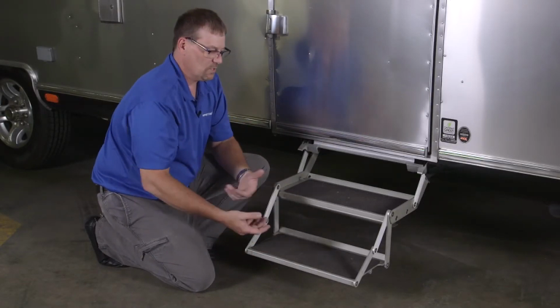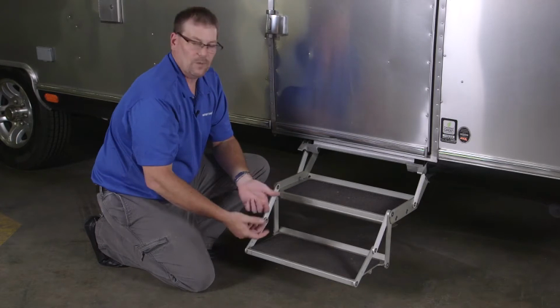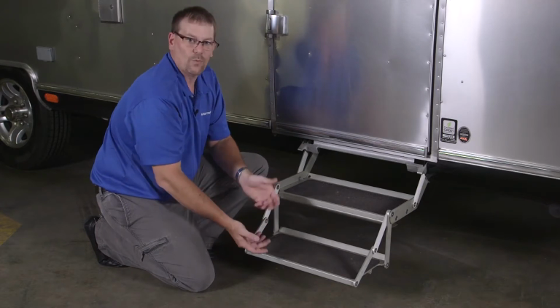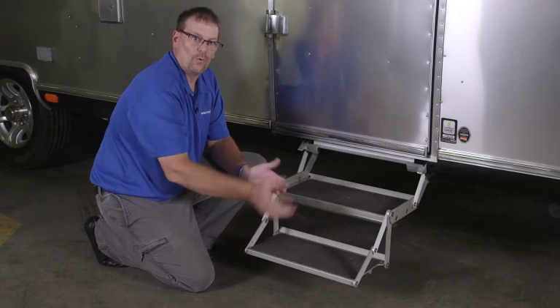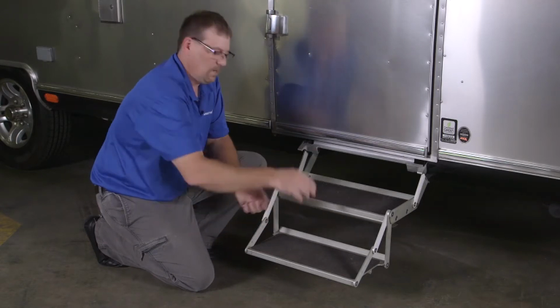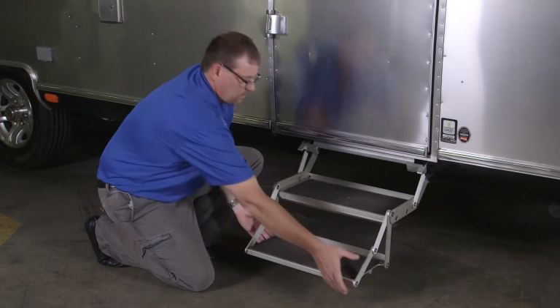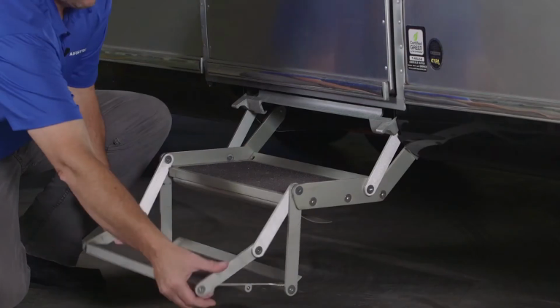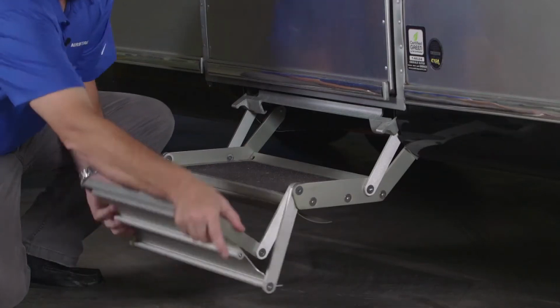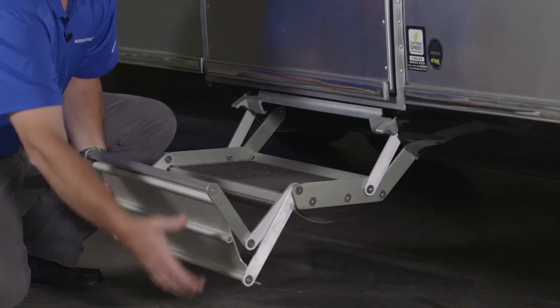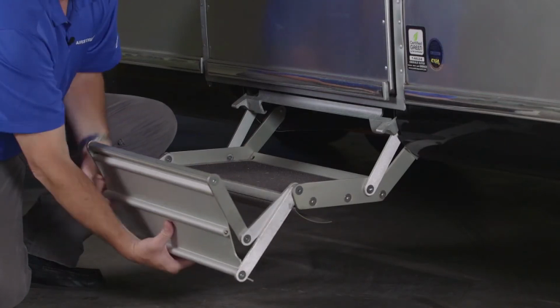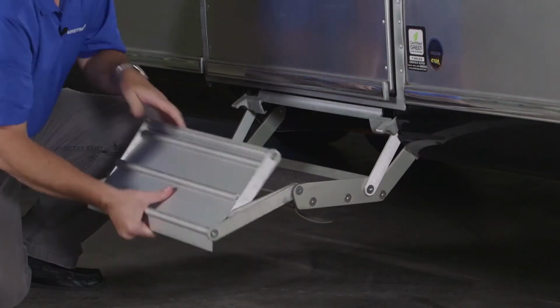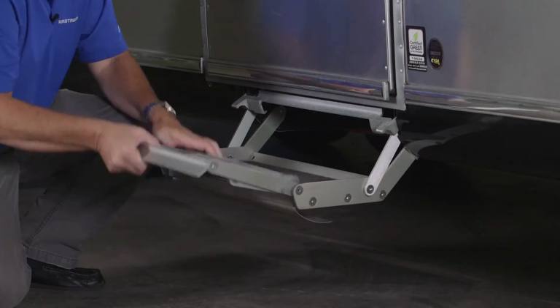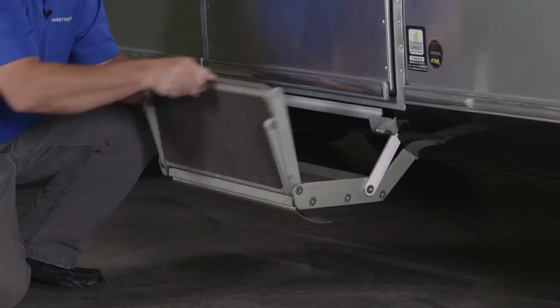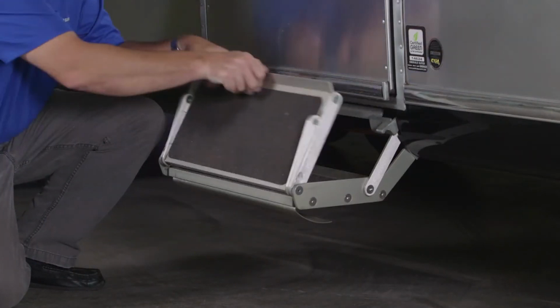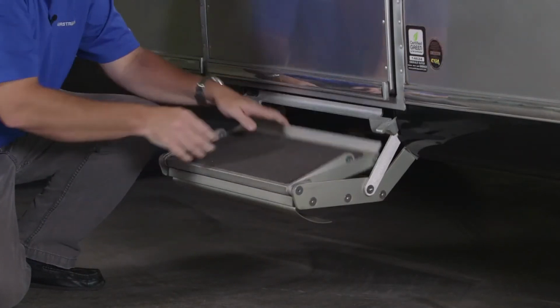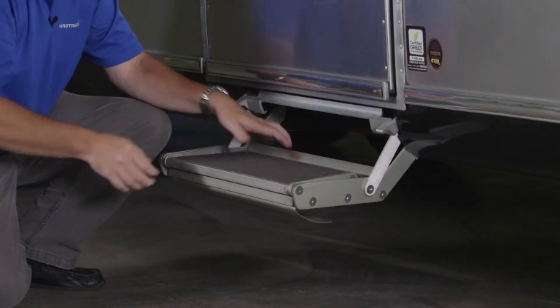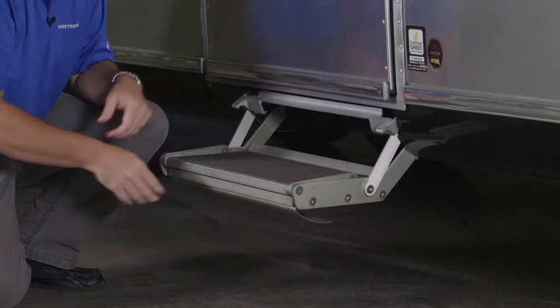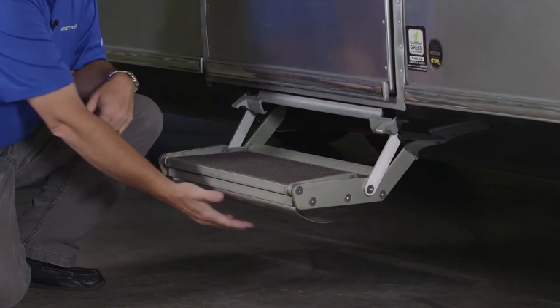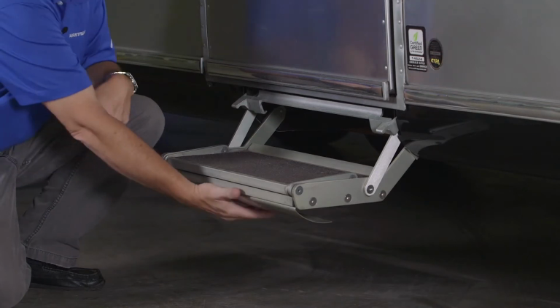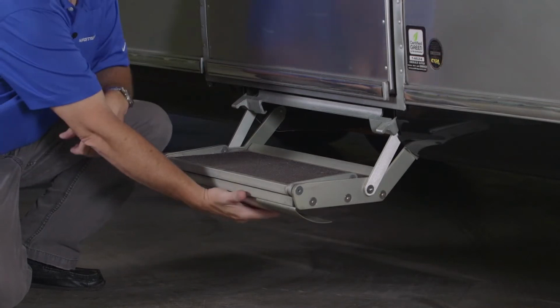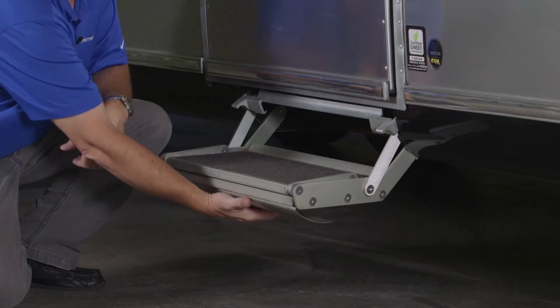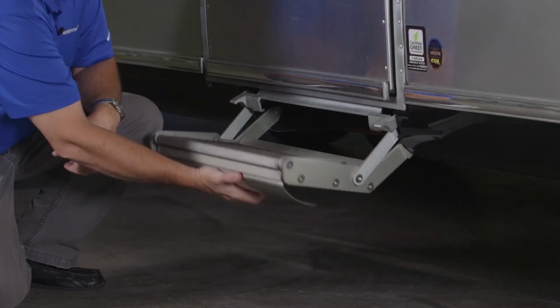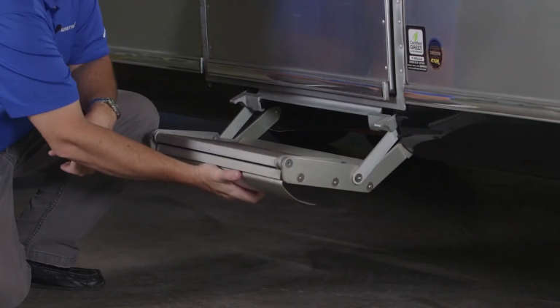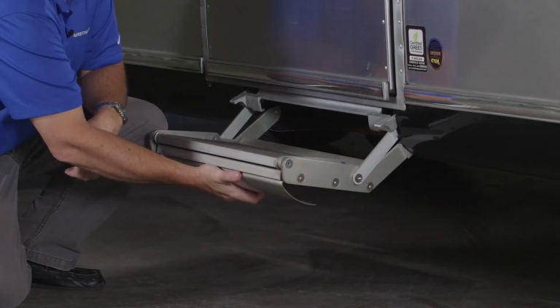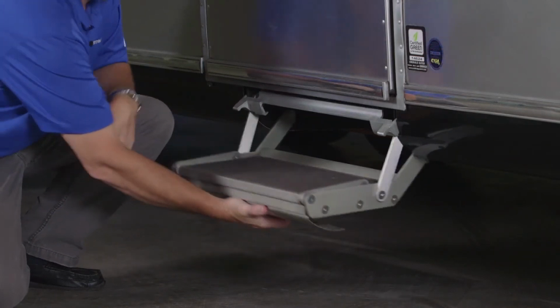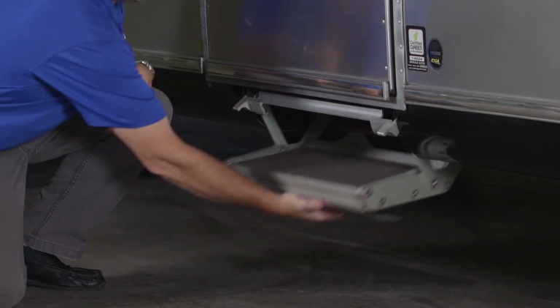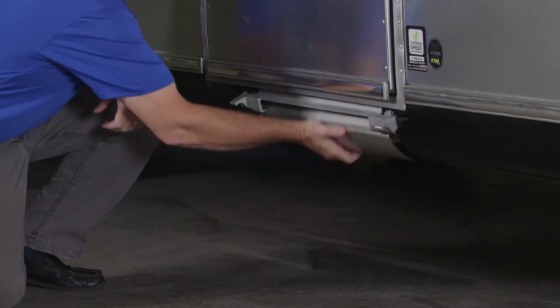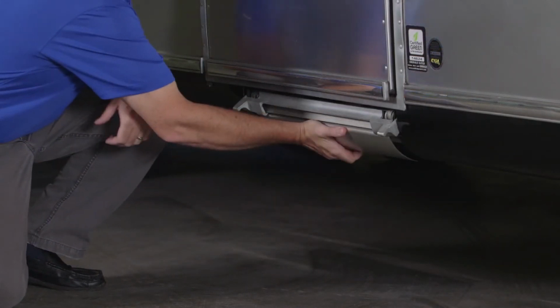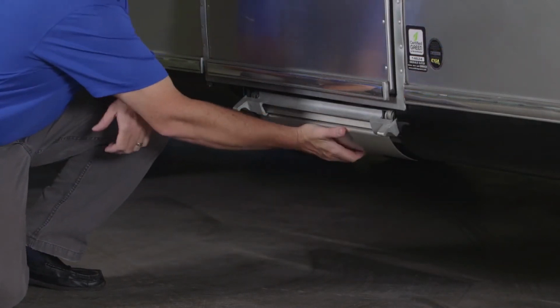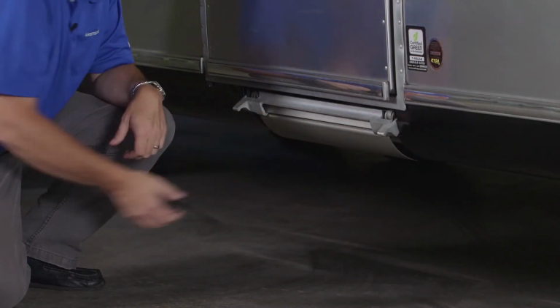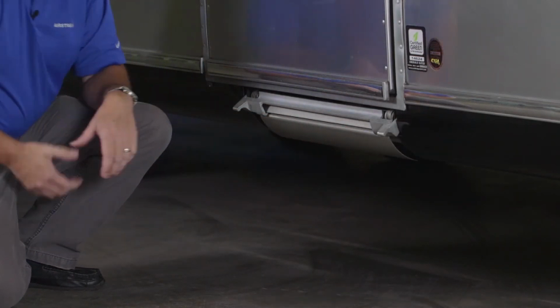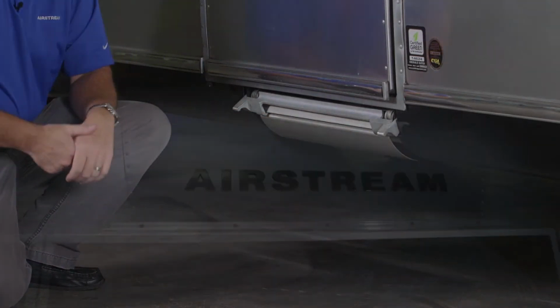To put it back up, do just the opposite: roll it up, then pull forward and slide it back into place.